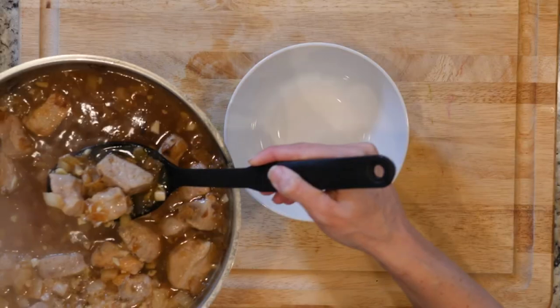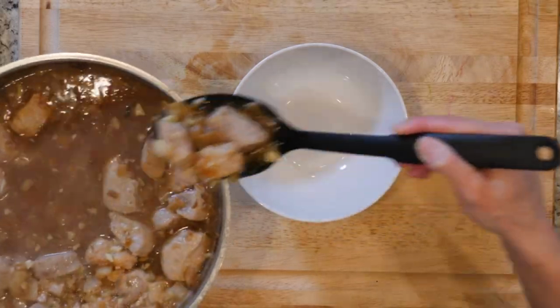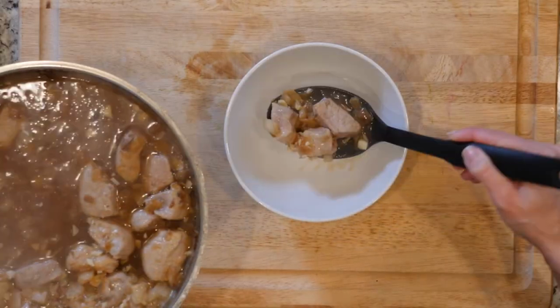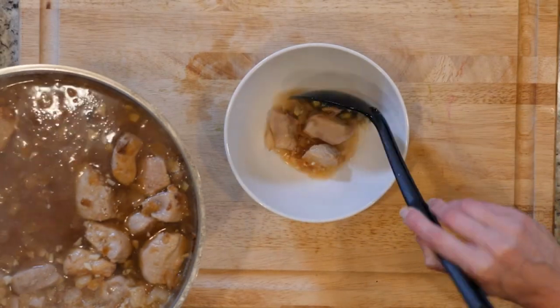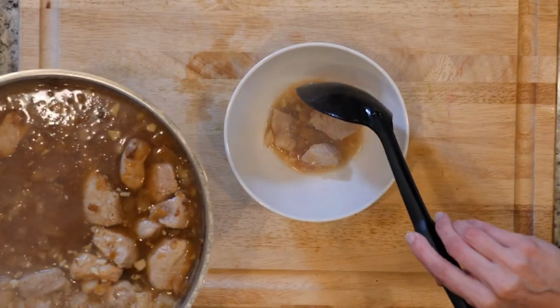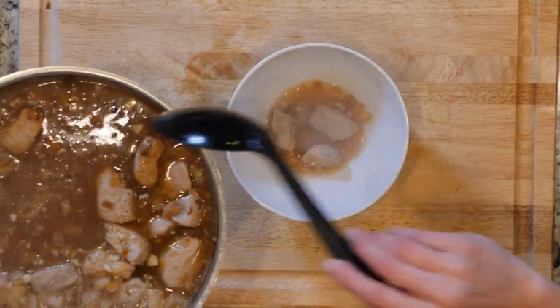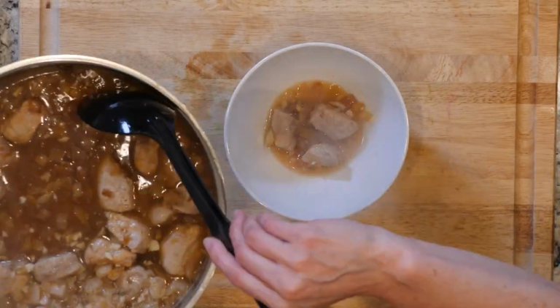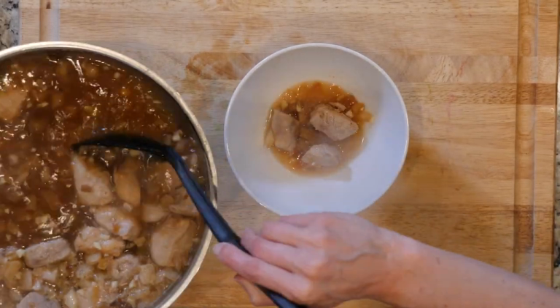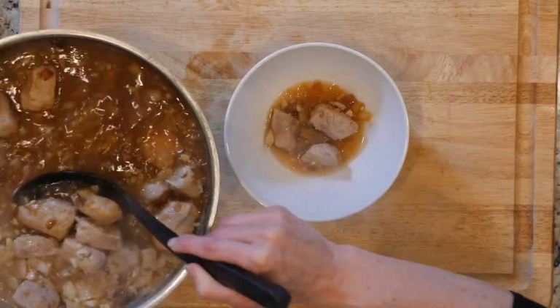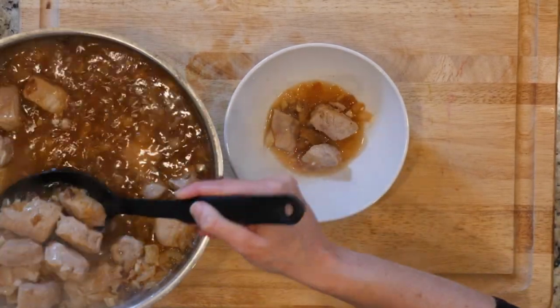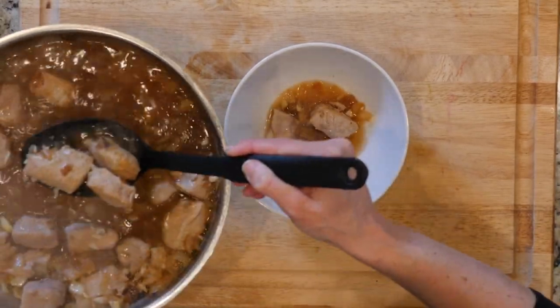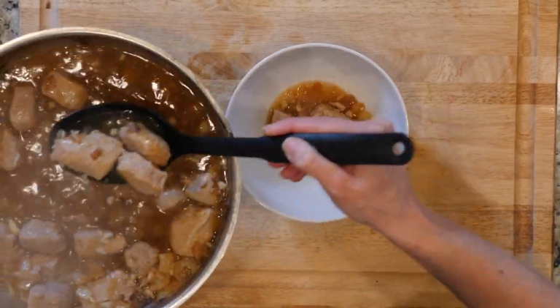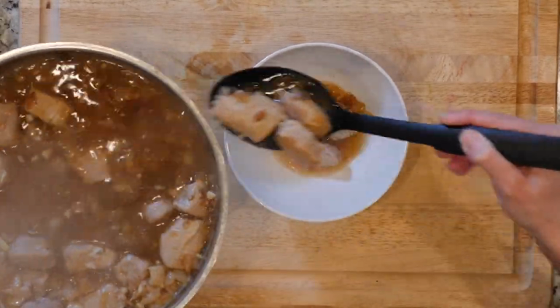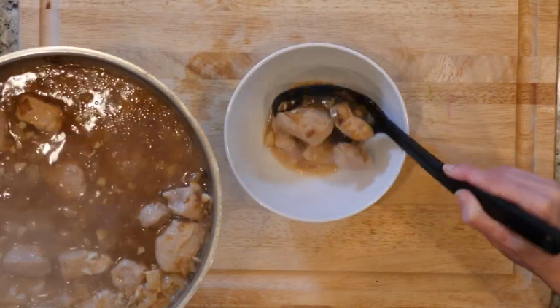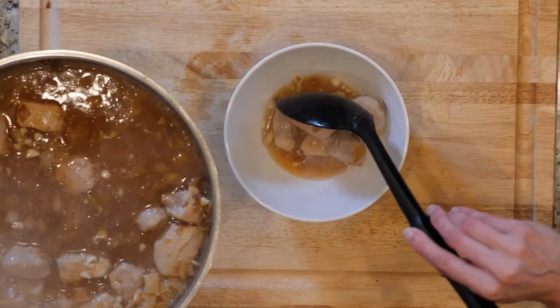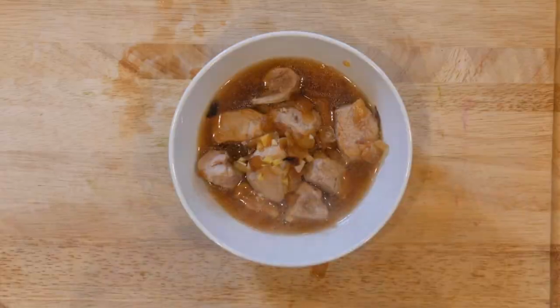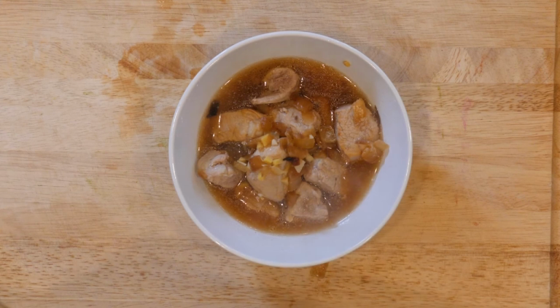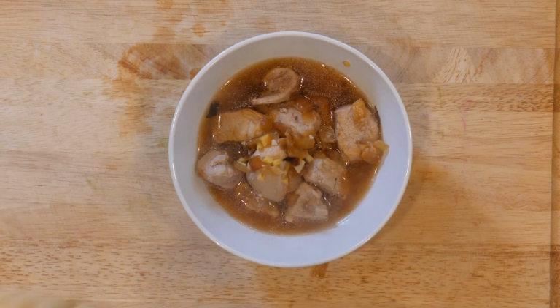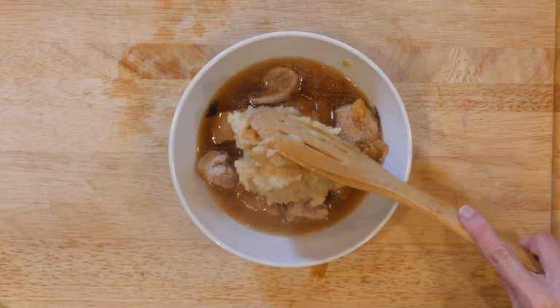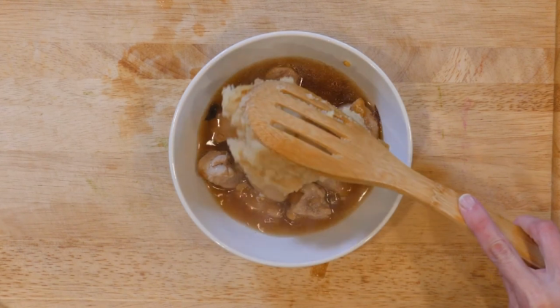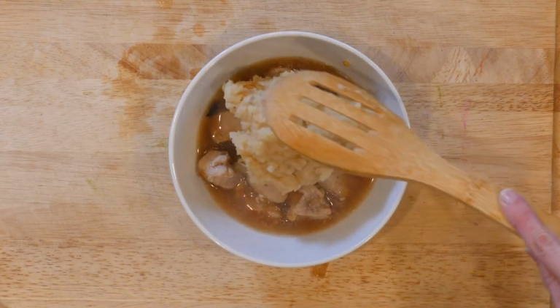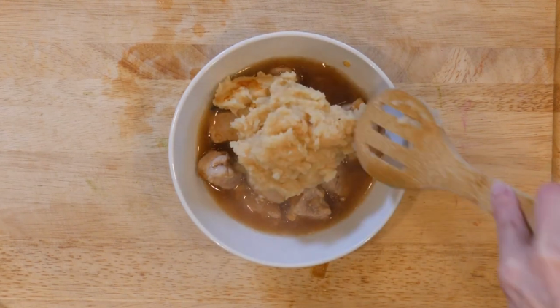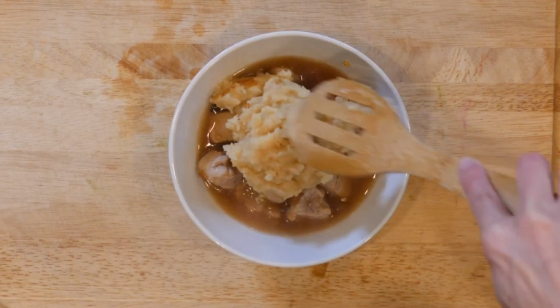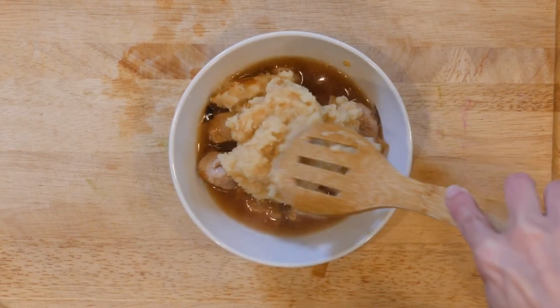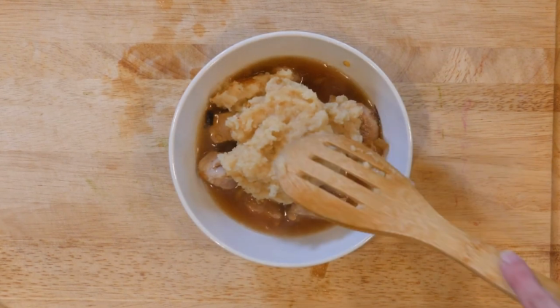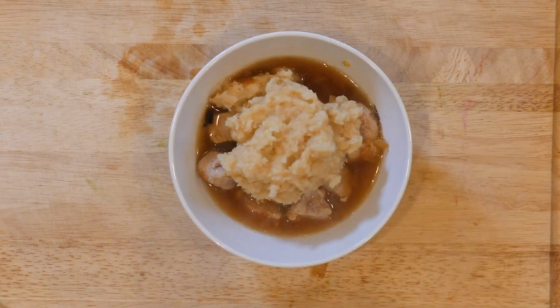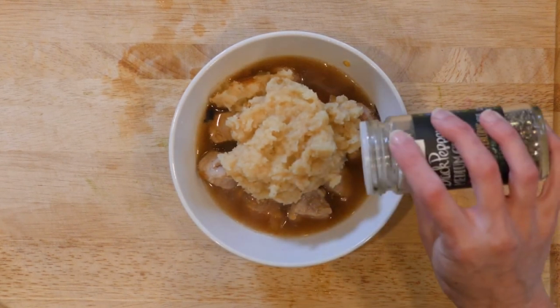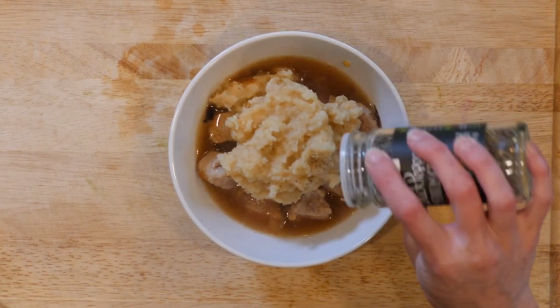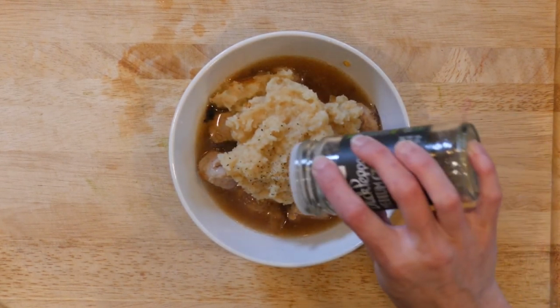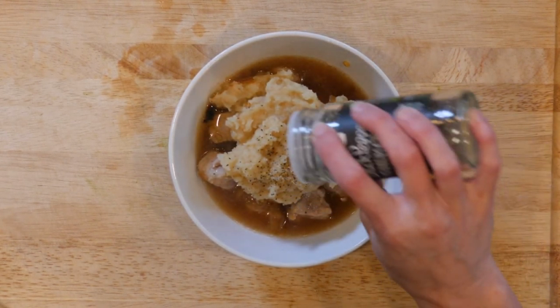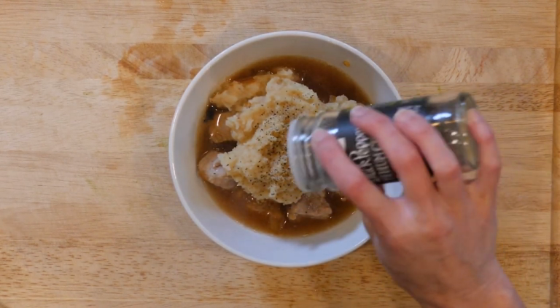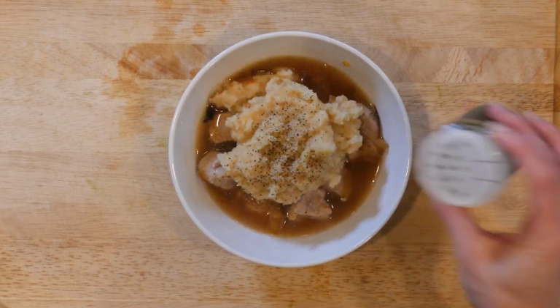When everything is done, spoon some pork and broth into a bowl and add a dollop of celery root puree. Top with a dash of pepper and eat up.